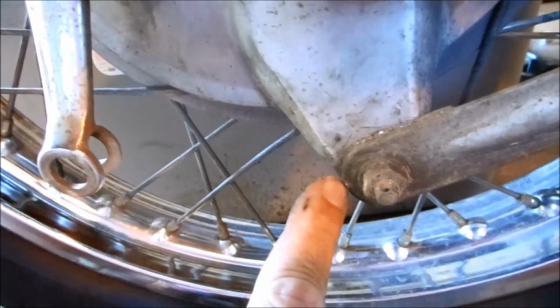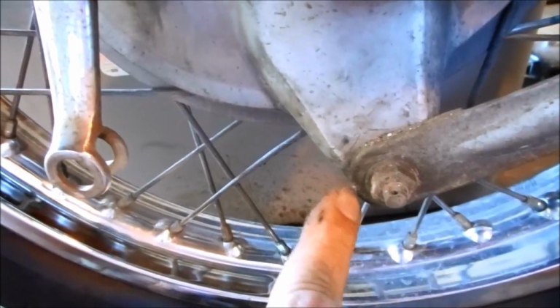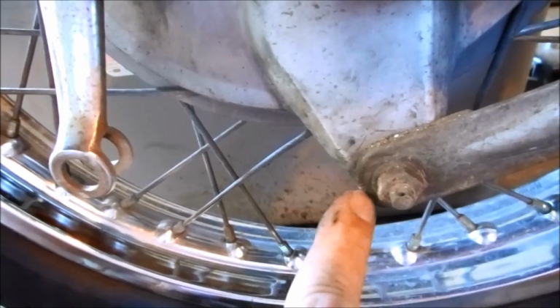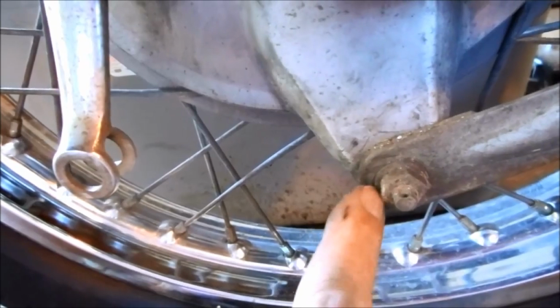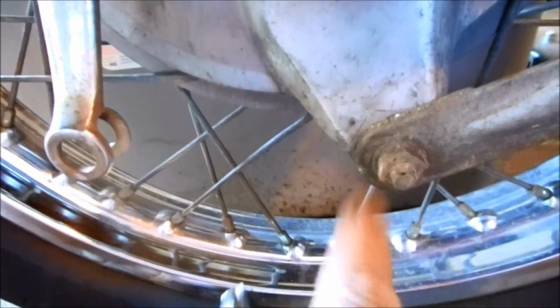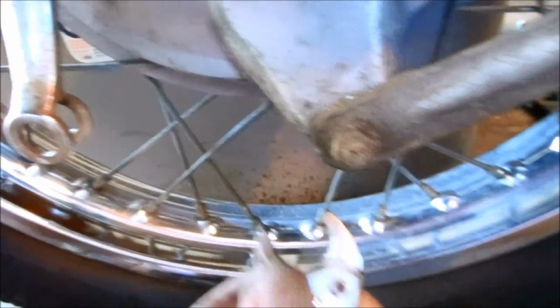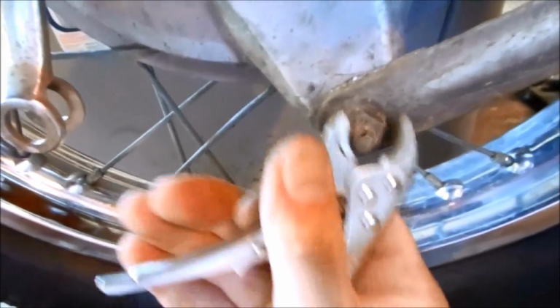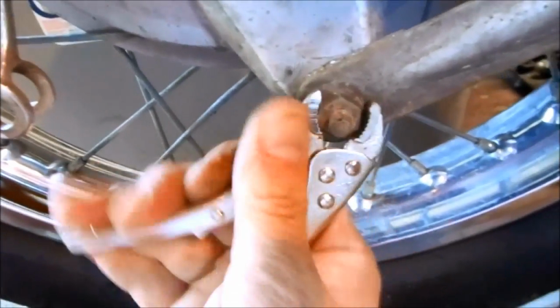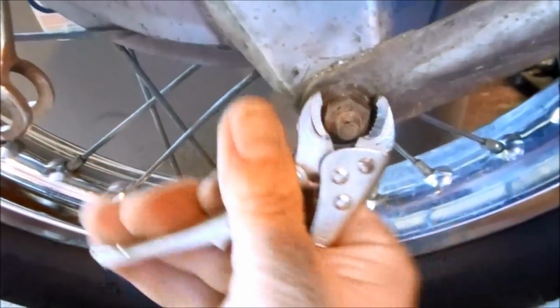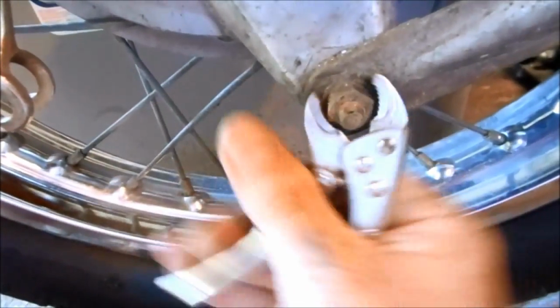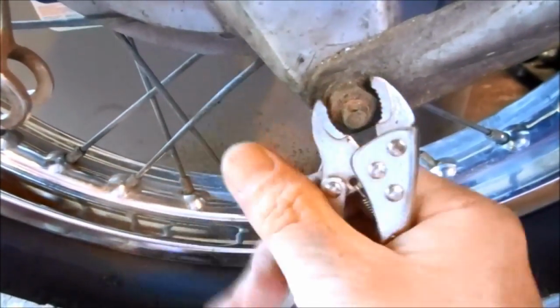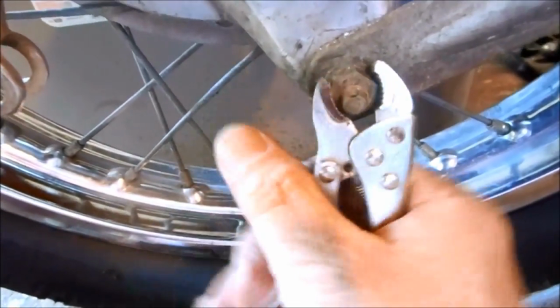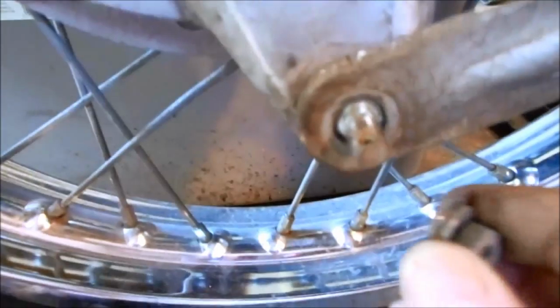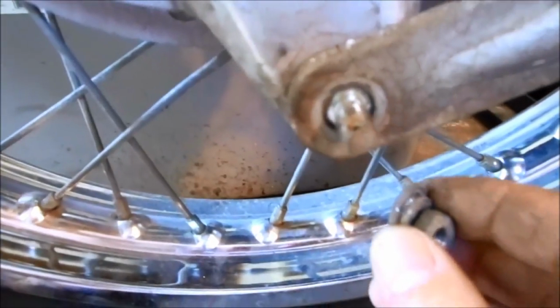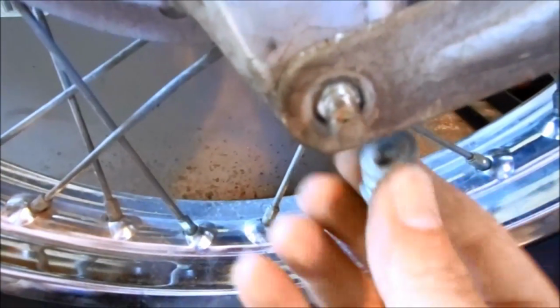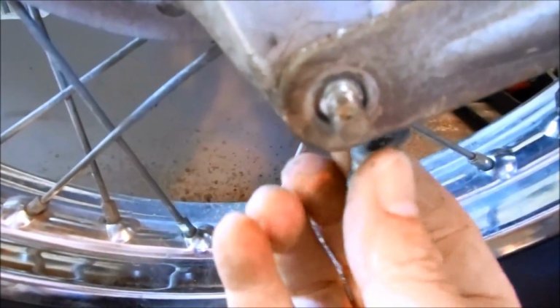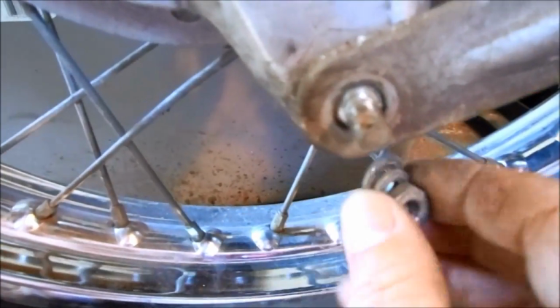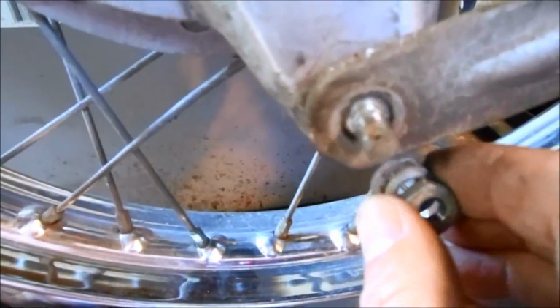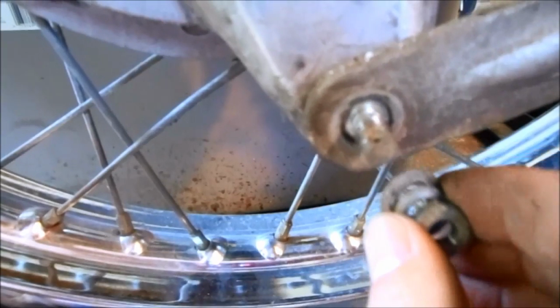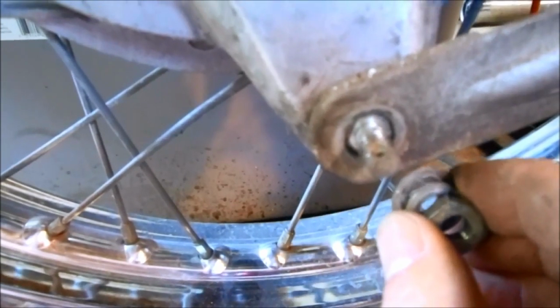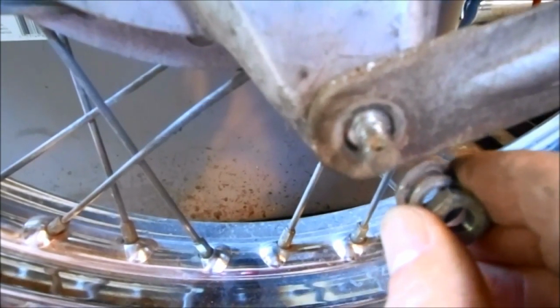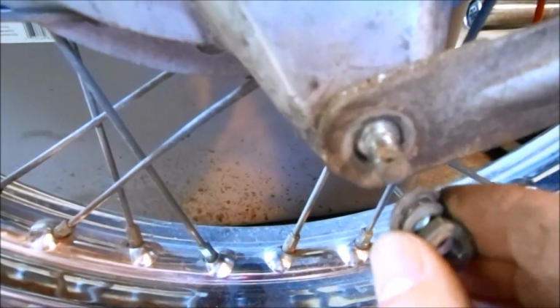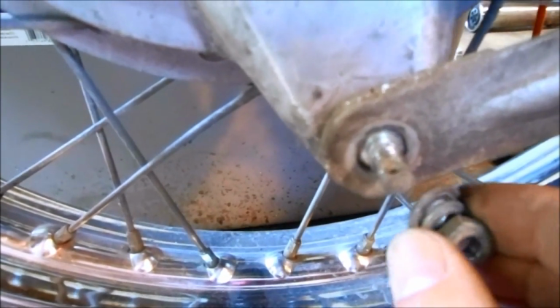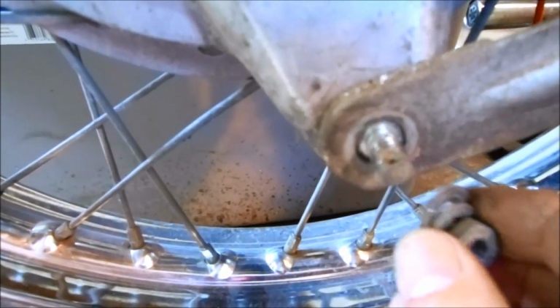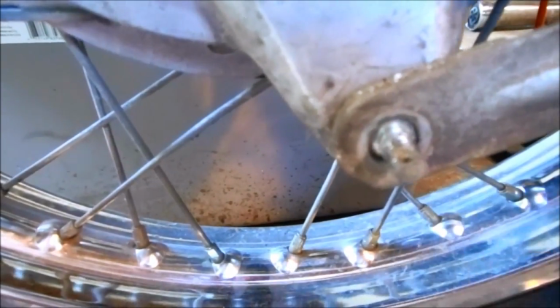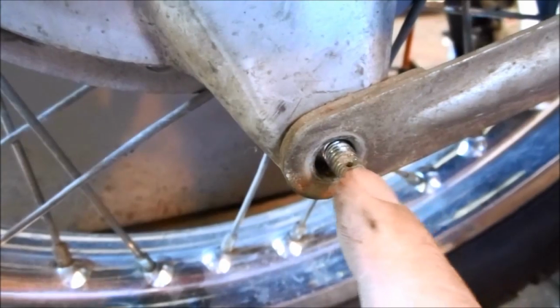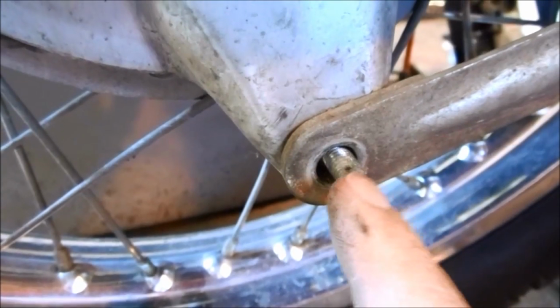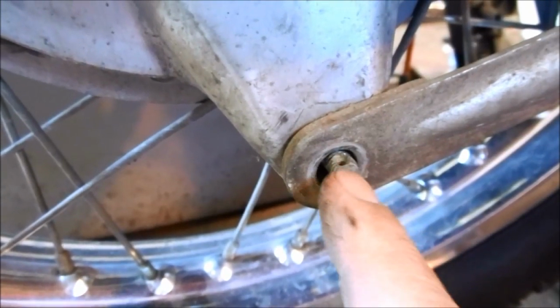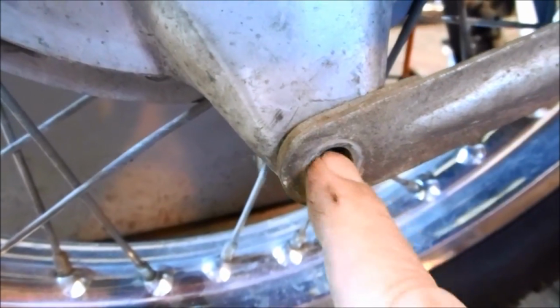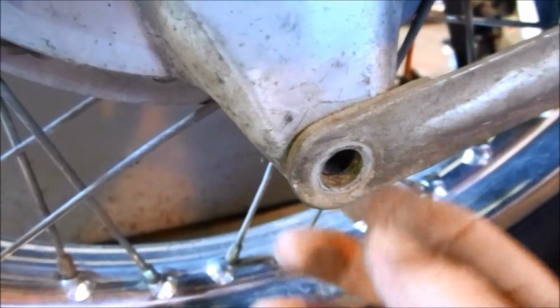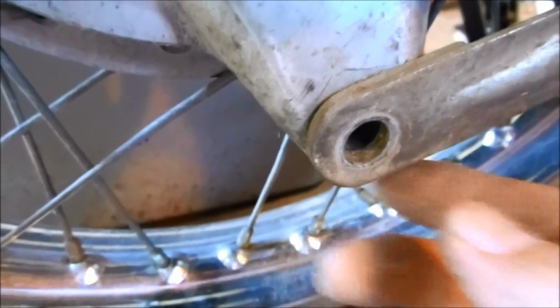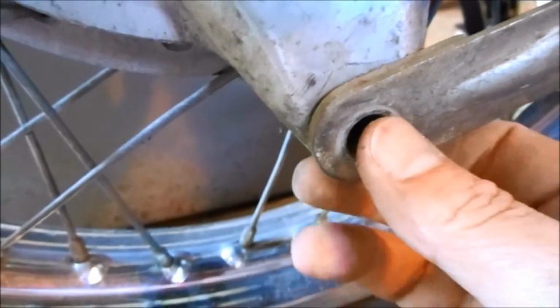Now the bracket bolt can come right off. Make sure you keep the washers and nut in the correct order. Then the bracket nut will pop right out.